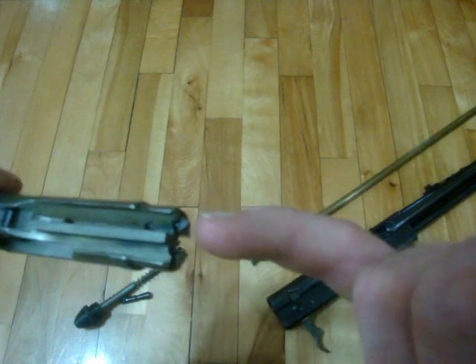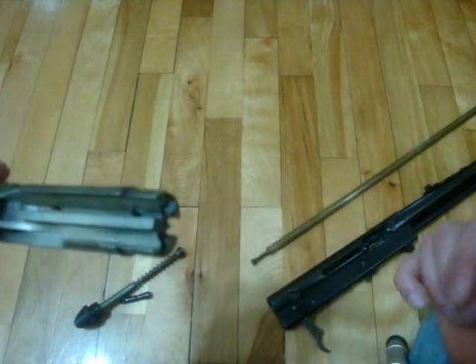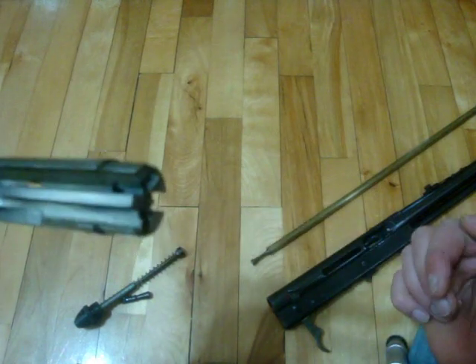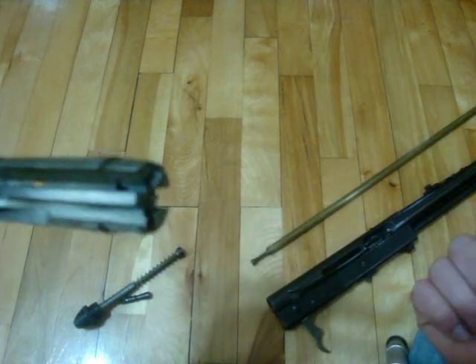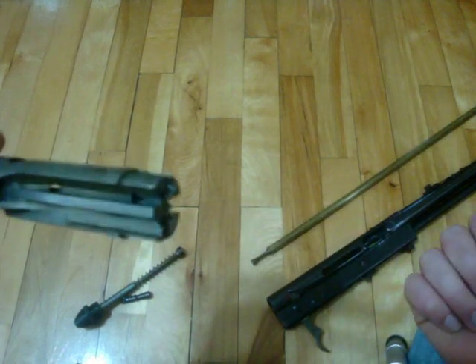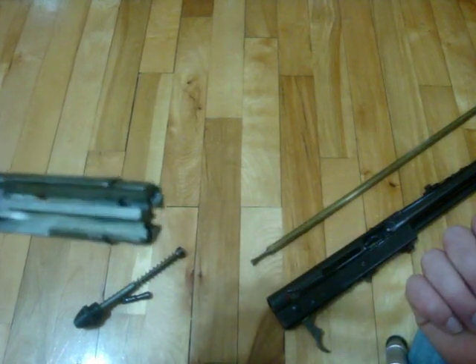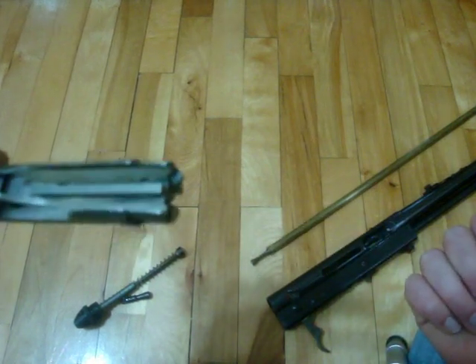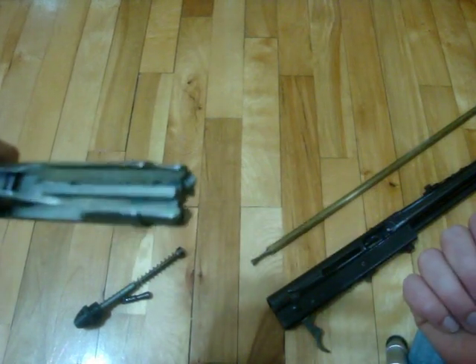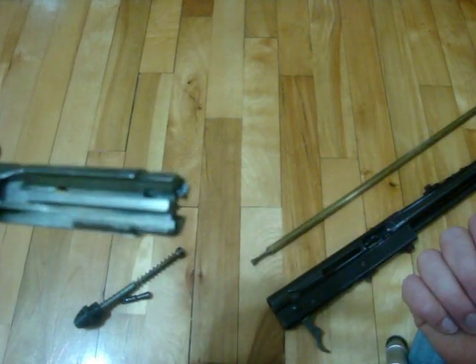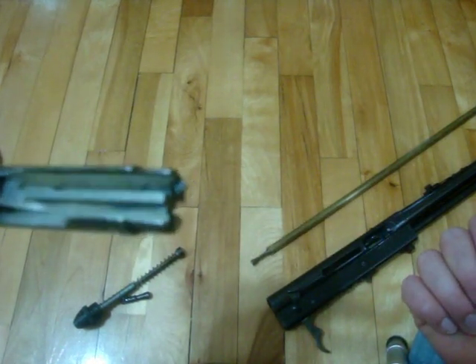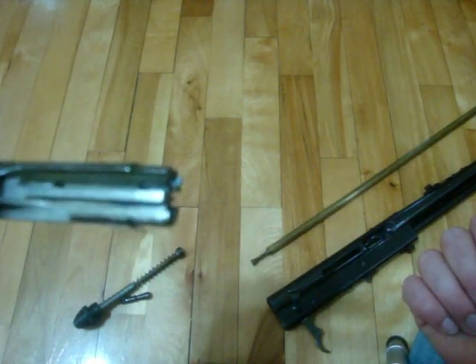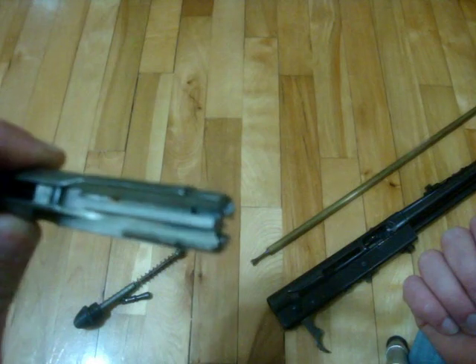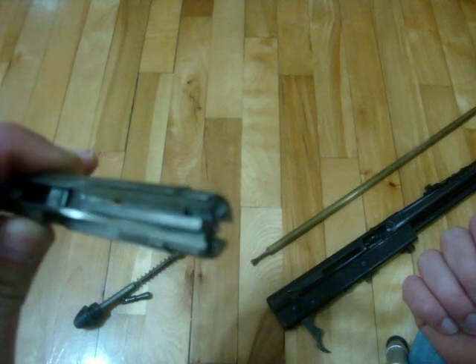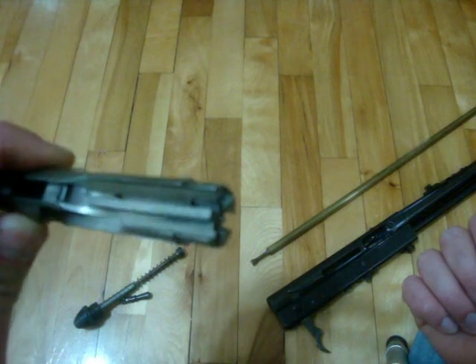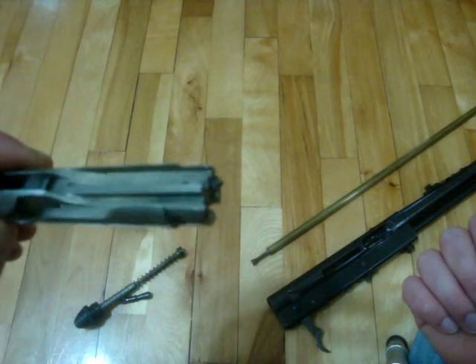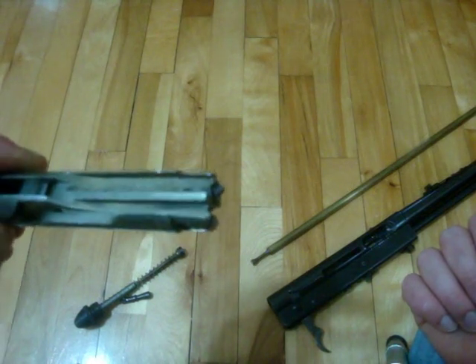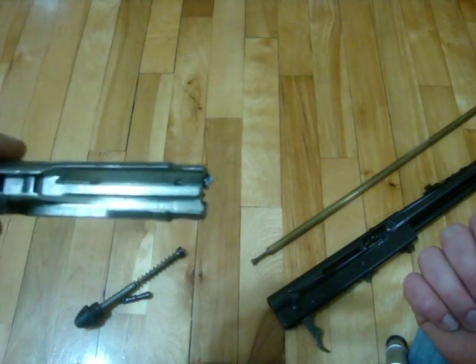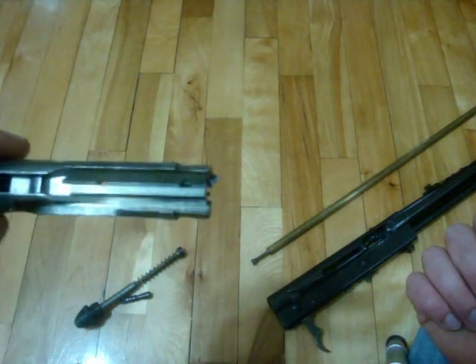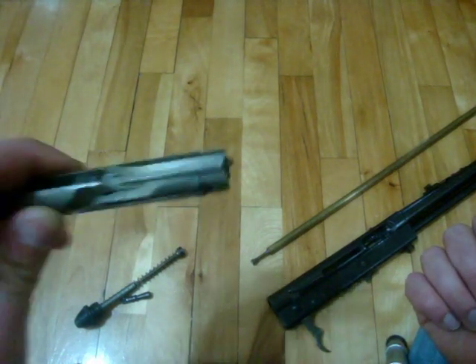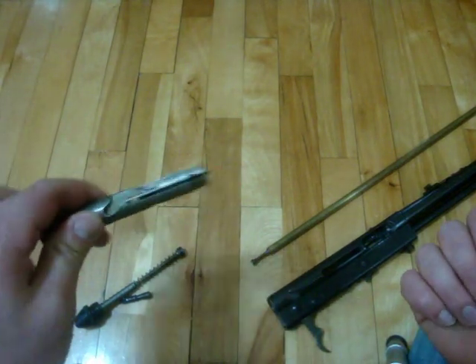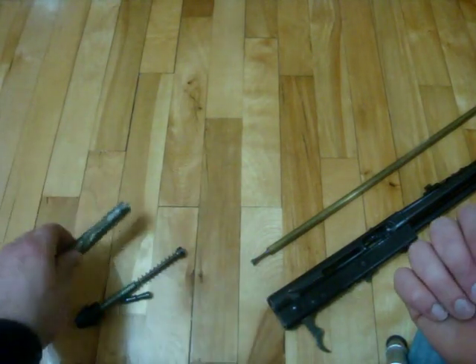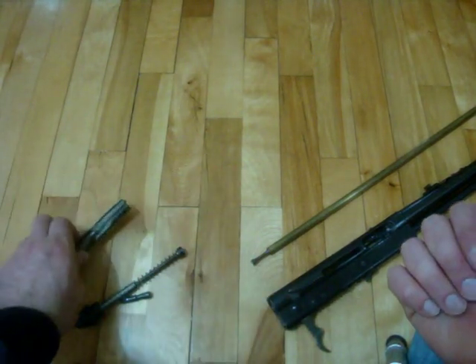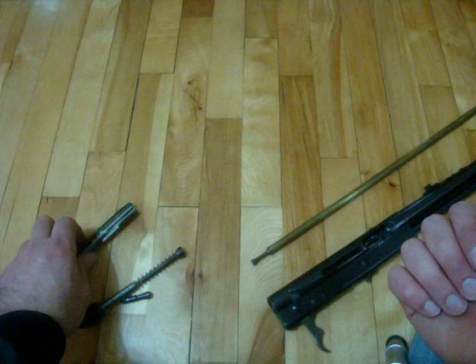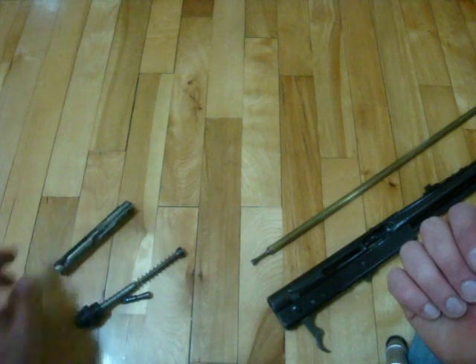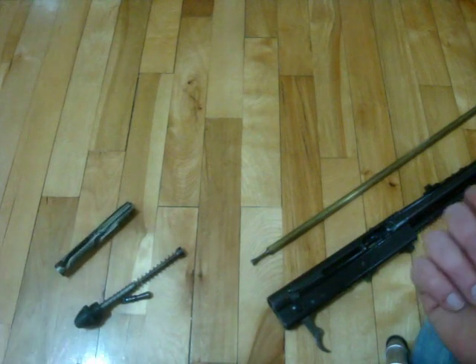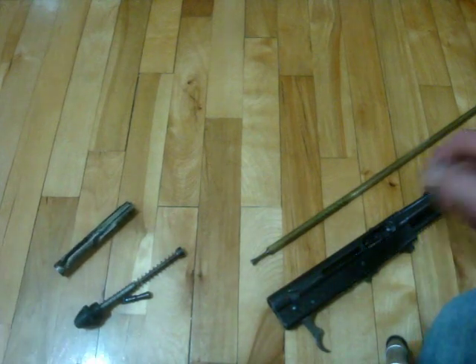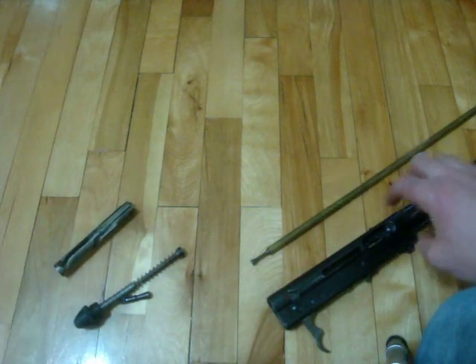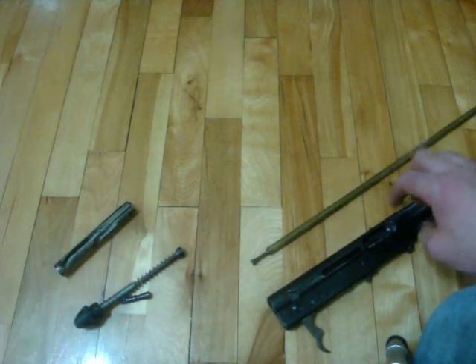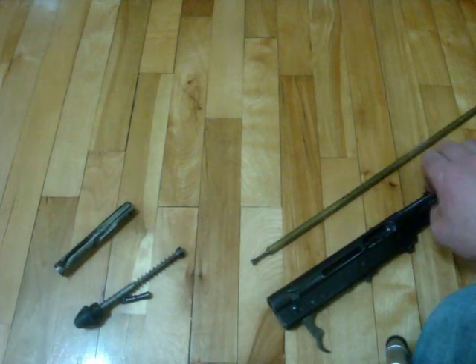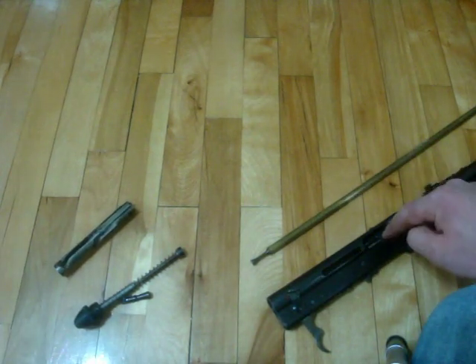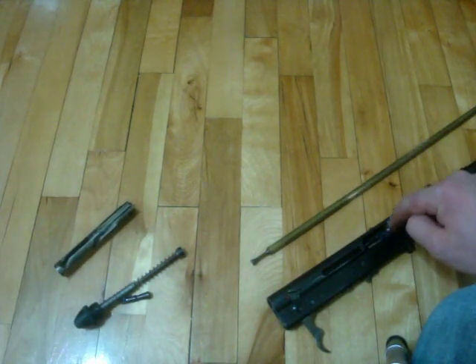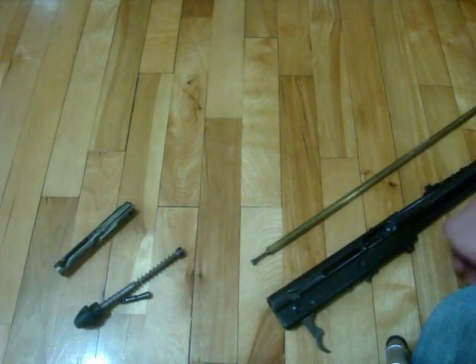The difference between the 550-1 and the 550 made before is that it's only got one extractor instead of two. The ejector is built into the side of the receiver.